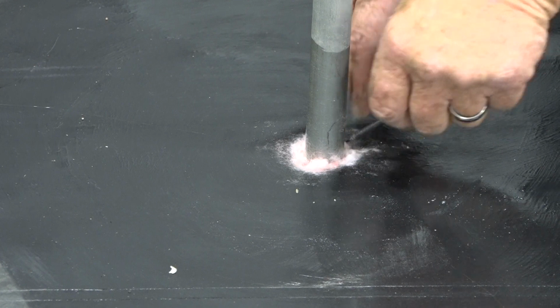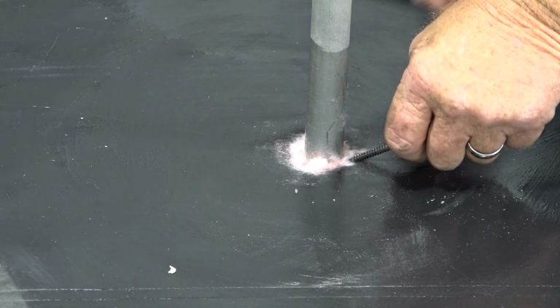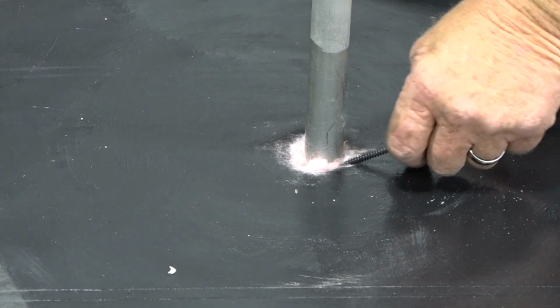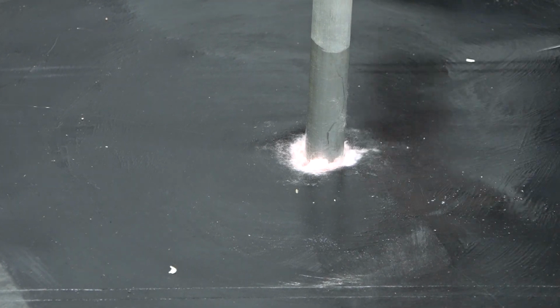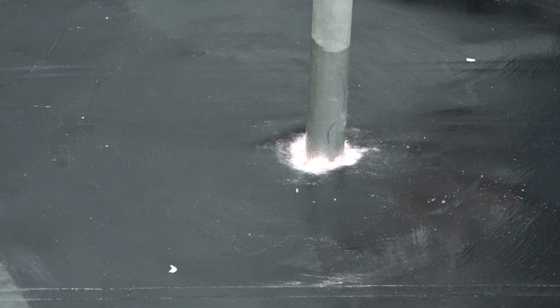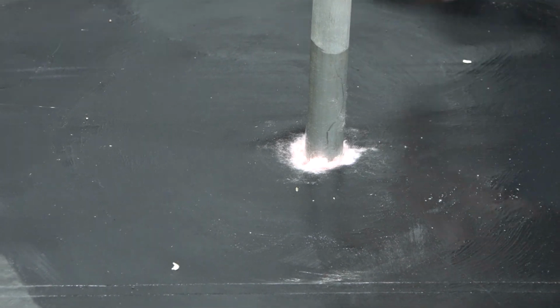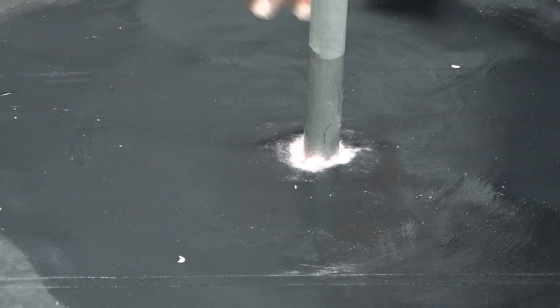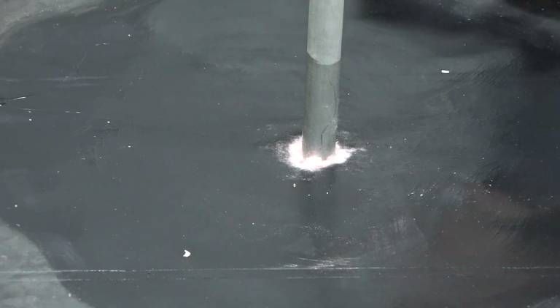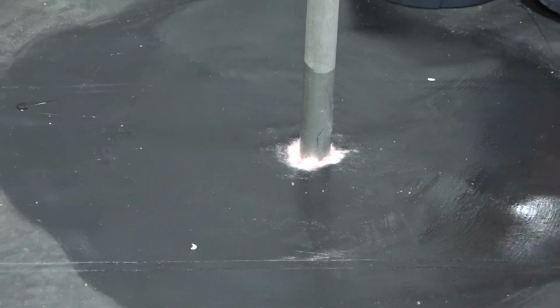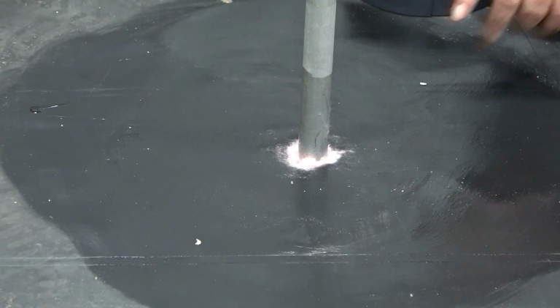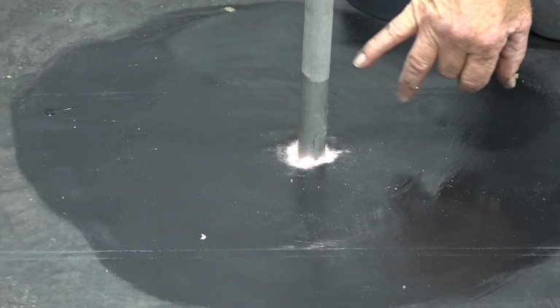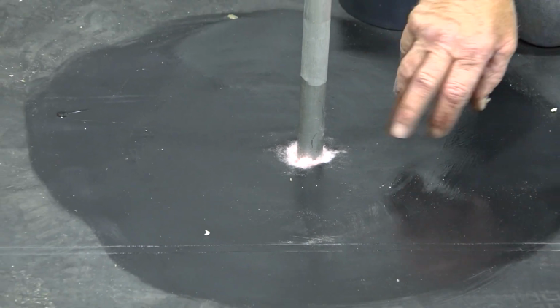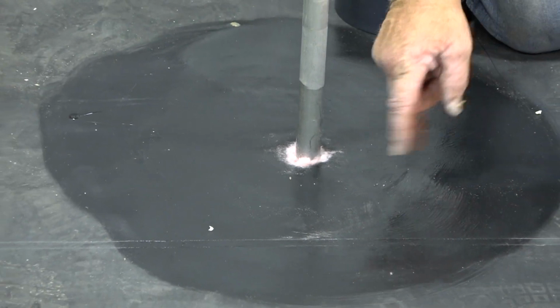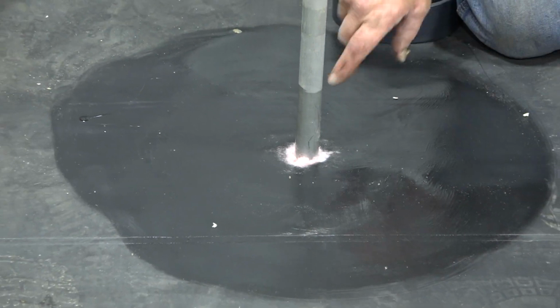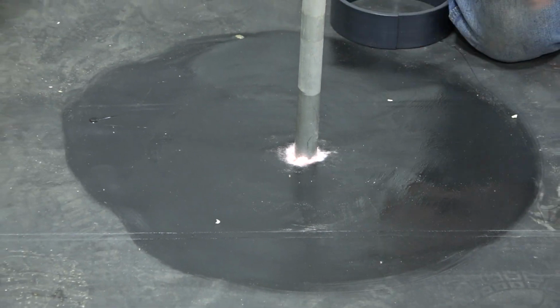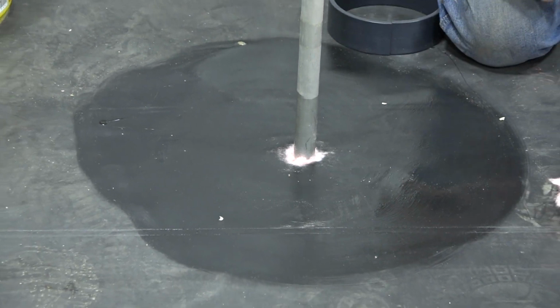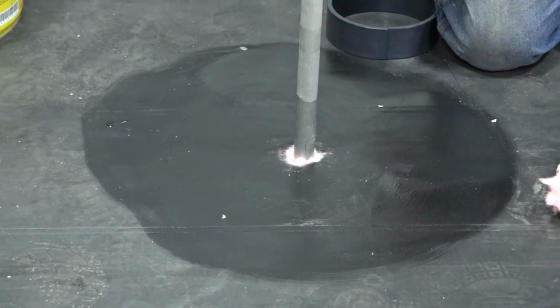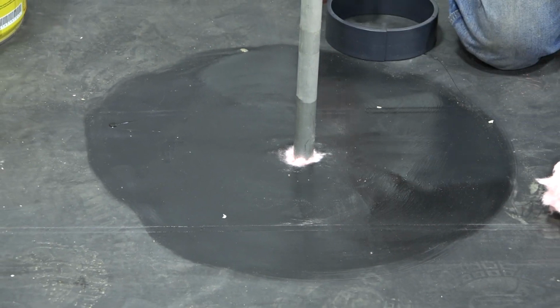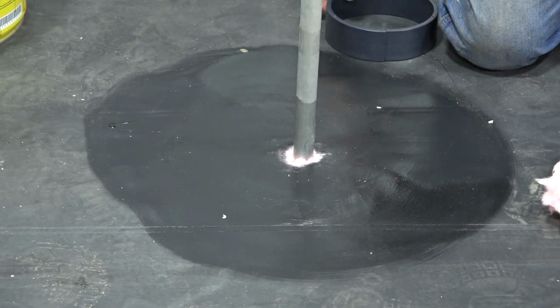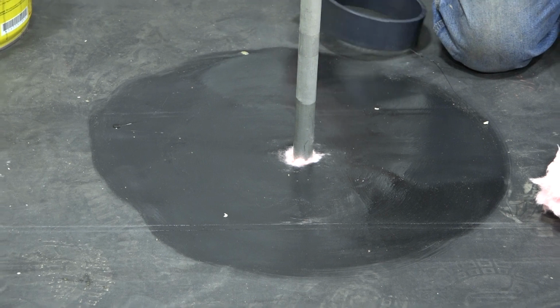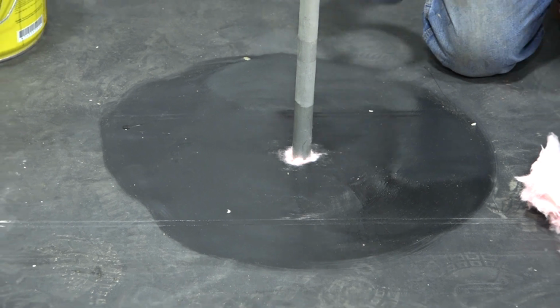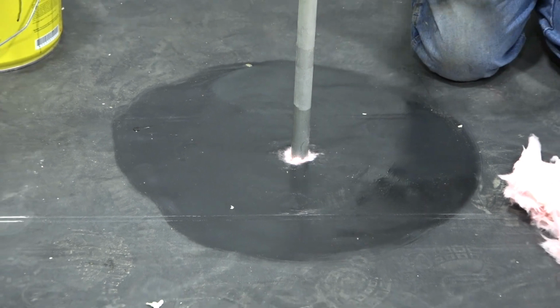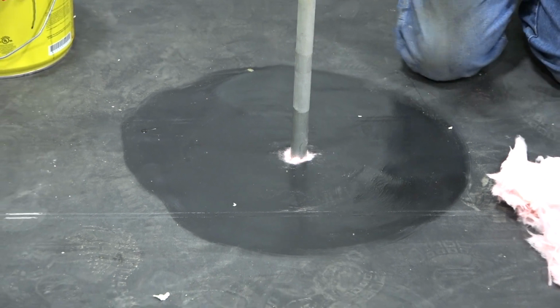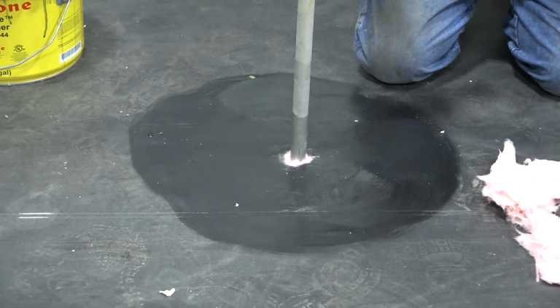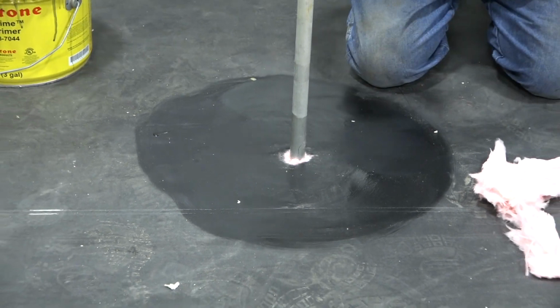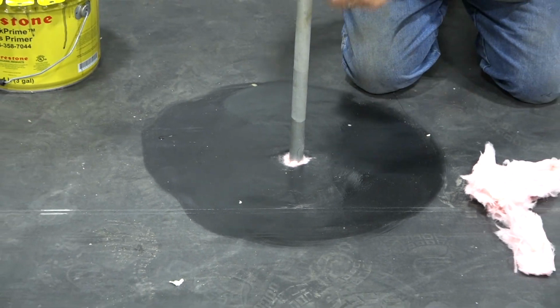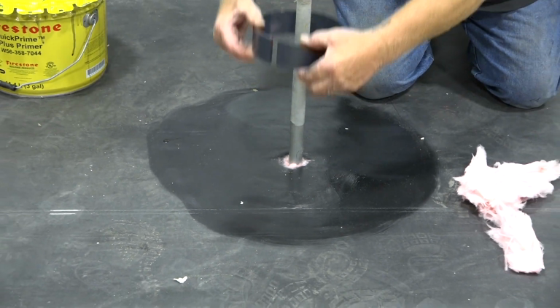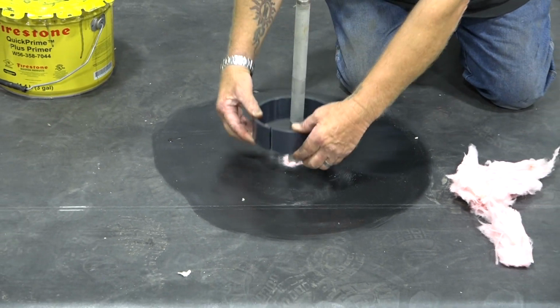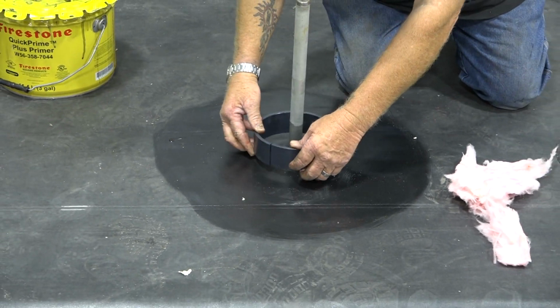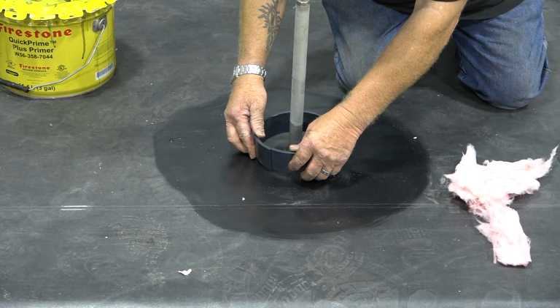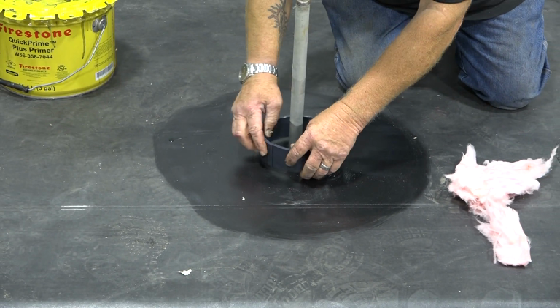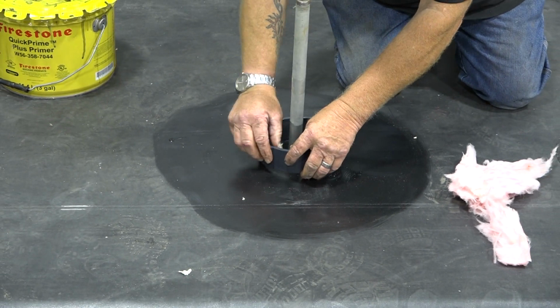We've already pre-primed it. Prime the pipe, you prime this — you actually prime the inside of your PVC ring that goes on here.